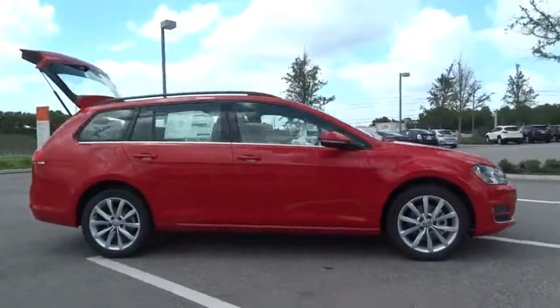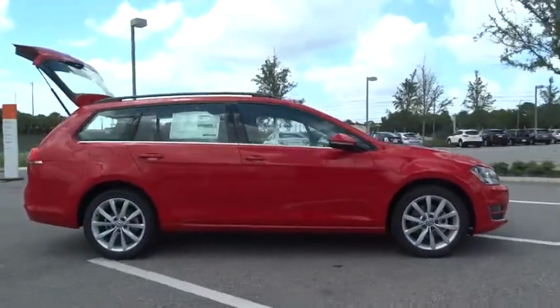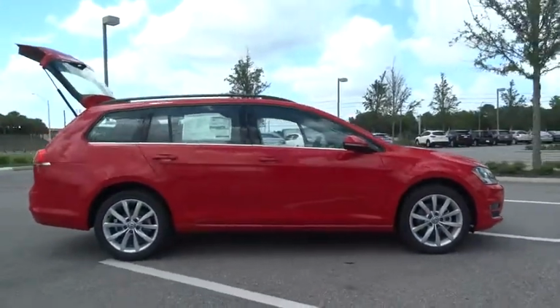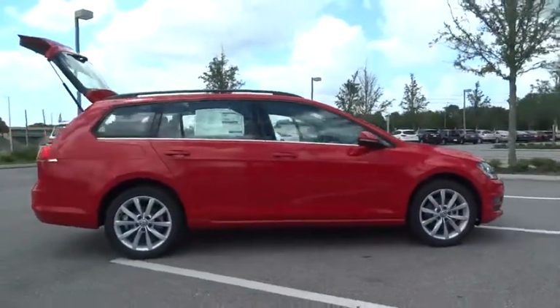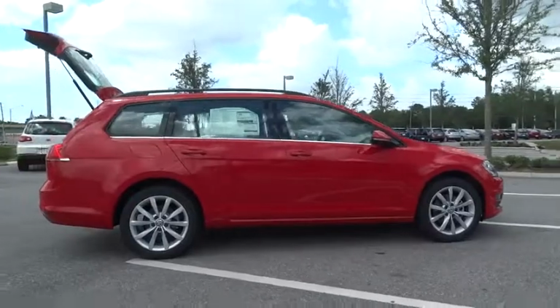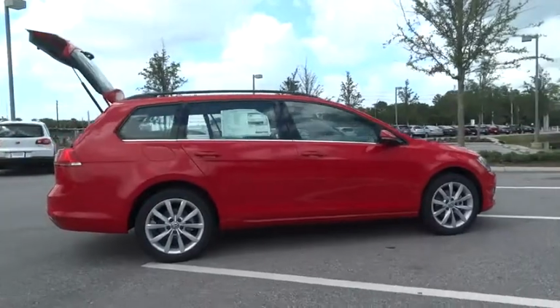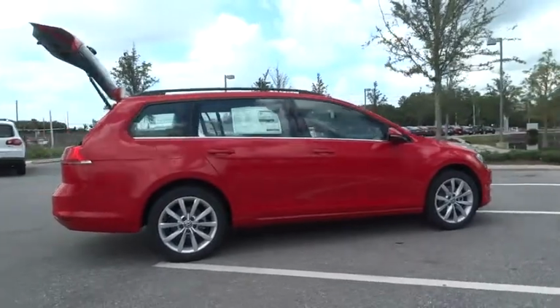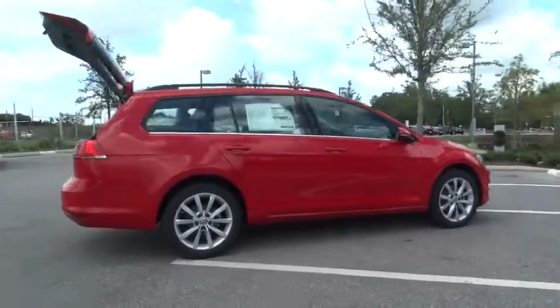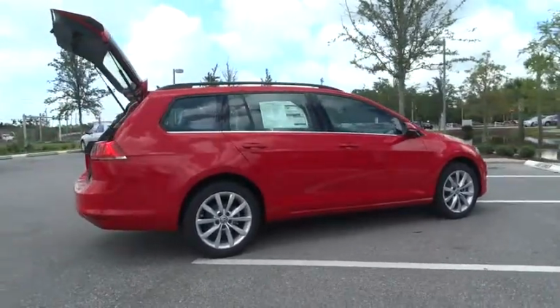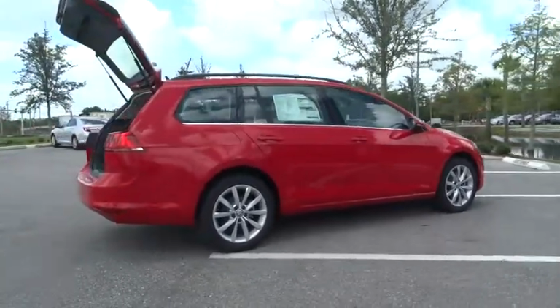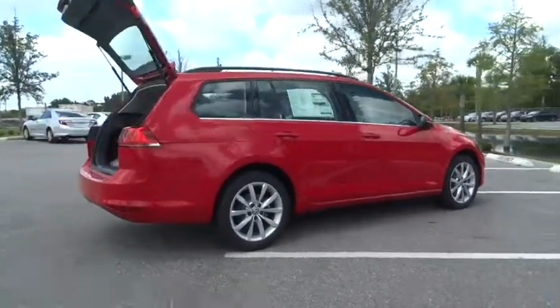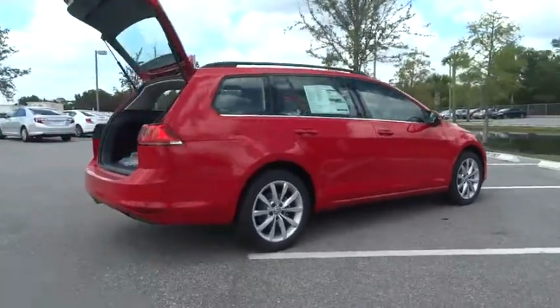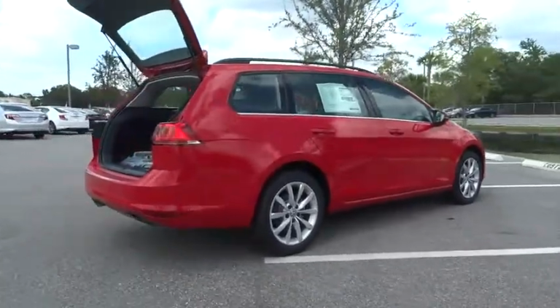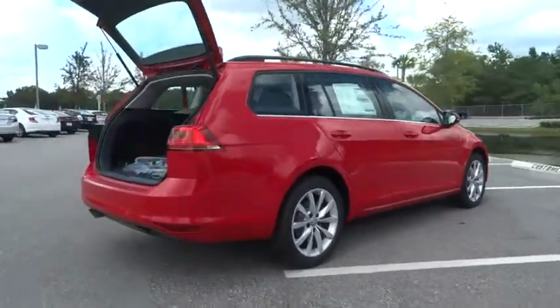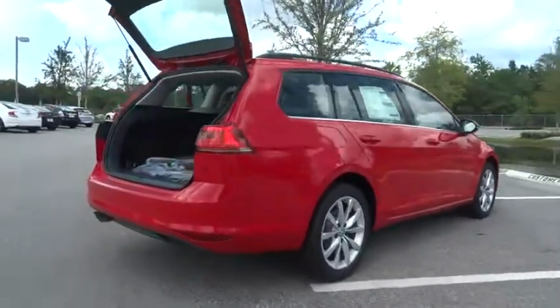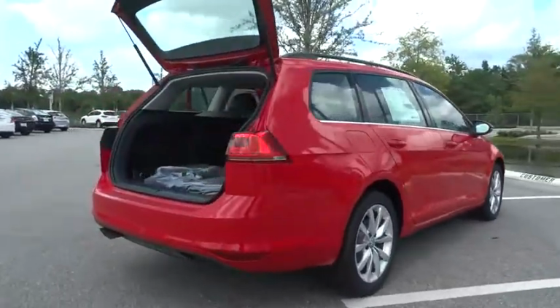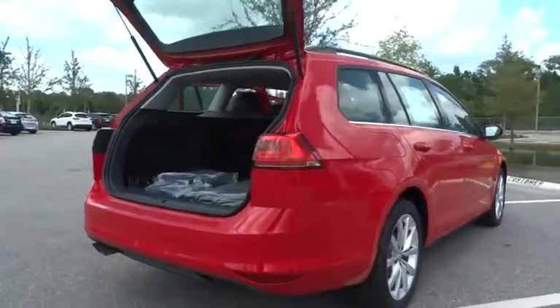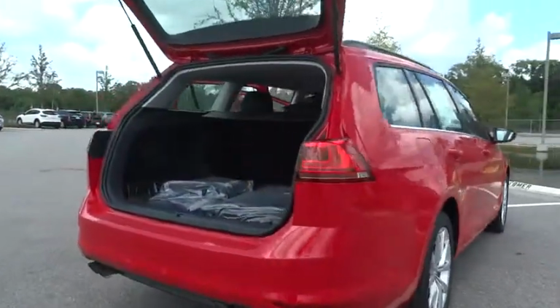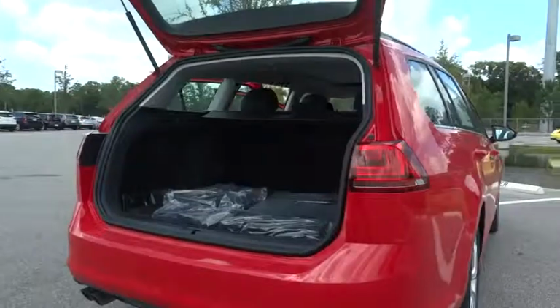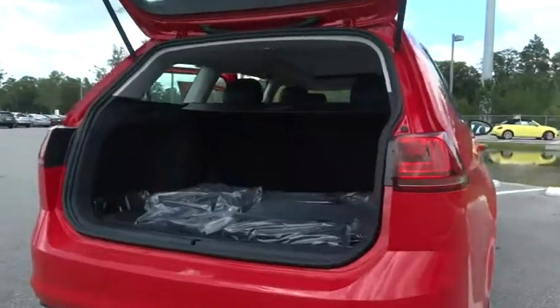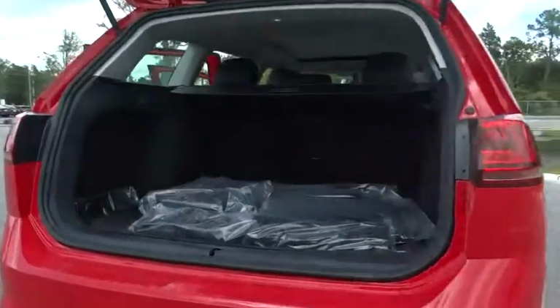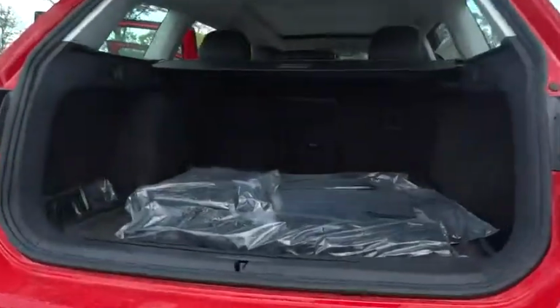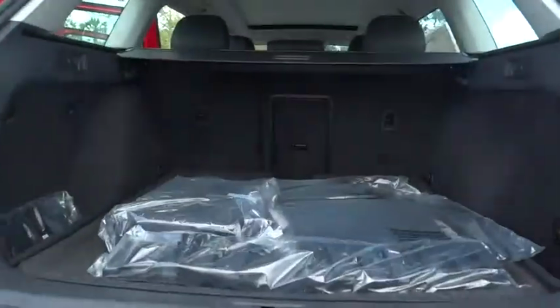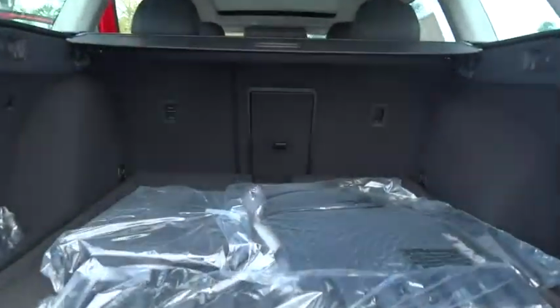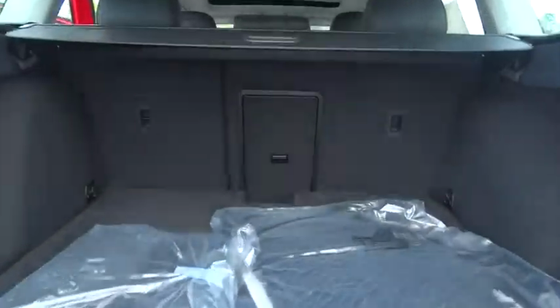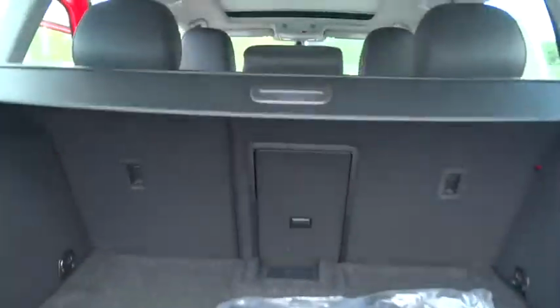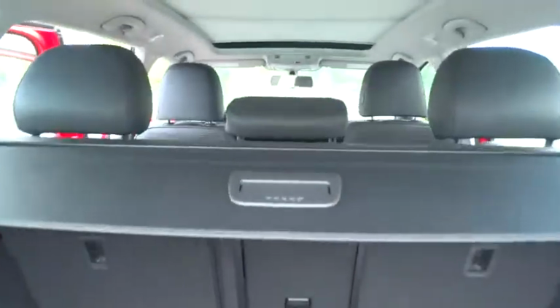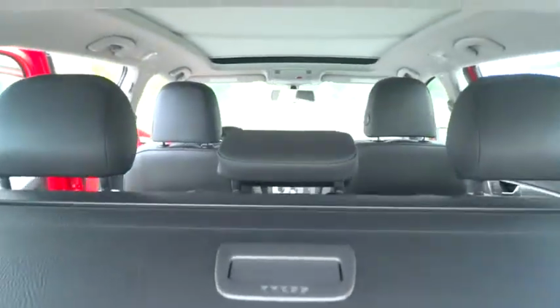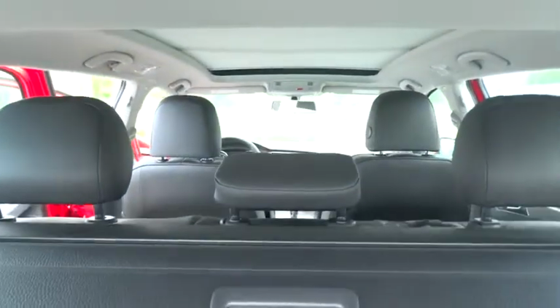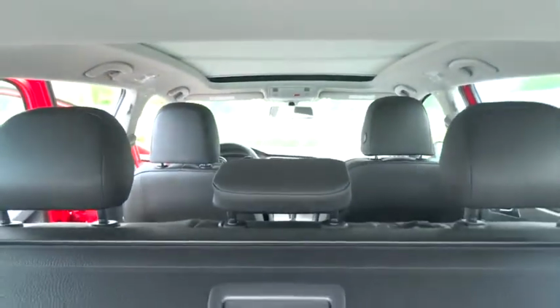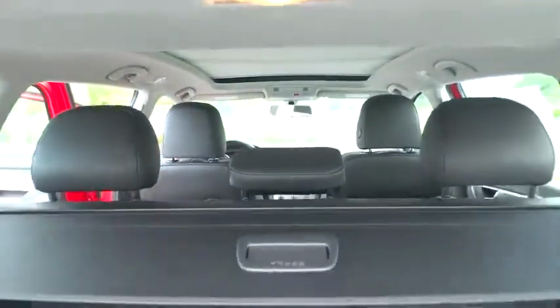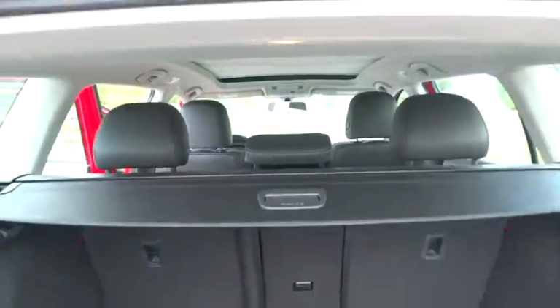Here are some of this vehicle's great options: power passenger seat, traction control, dual airbags, leather wrapped steering wheel, power steering, air conditioning, front four wheel disc brakes.